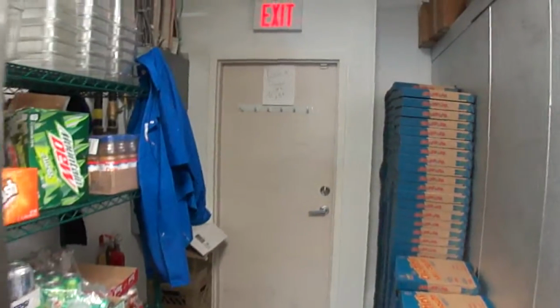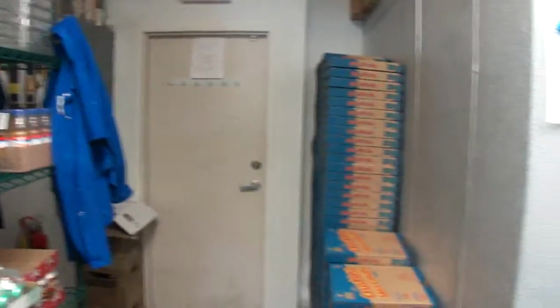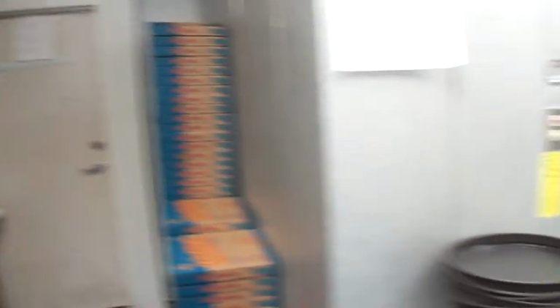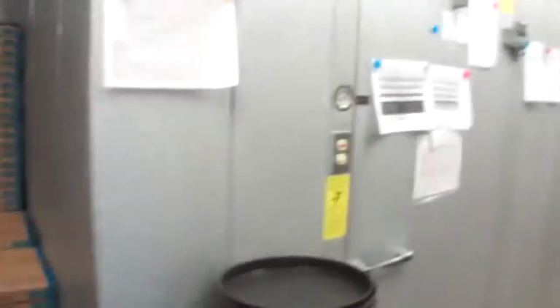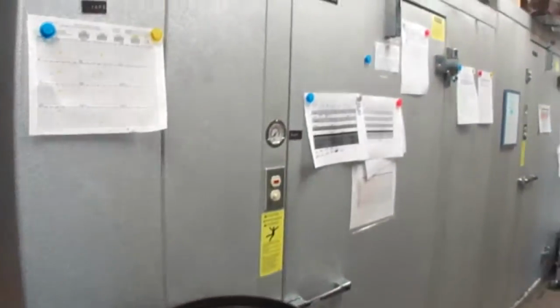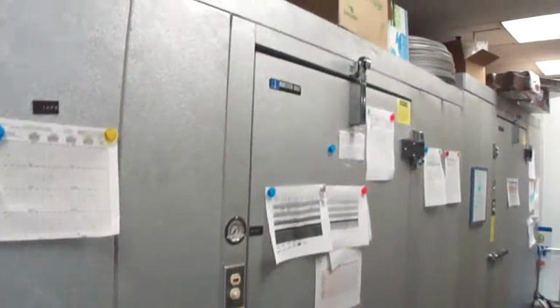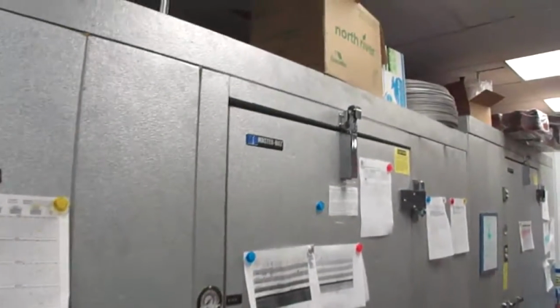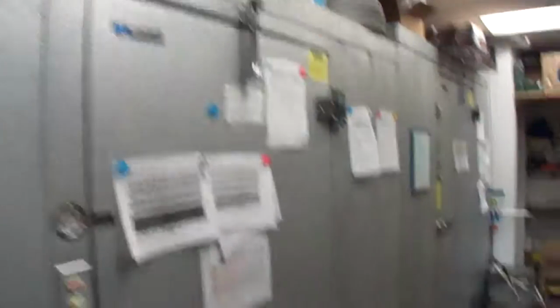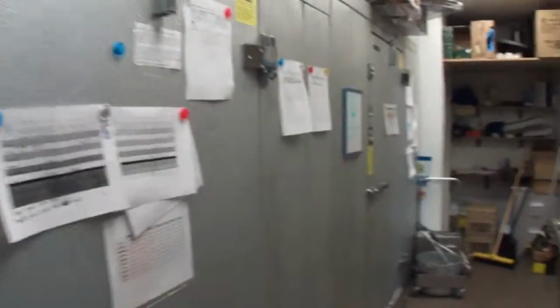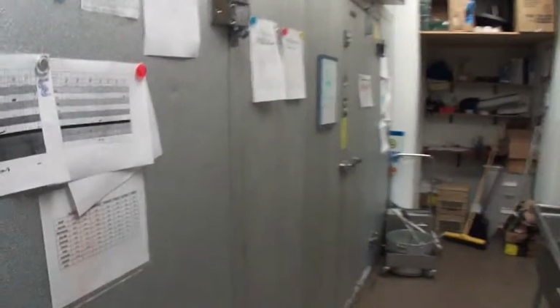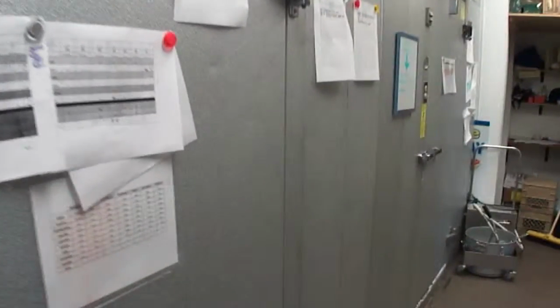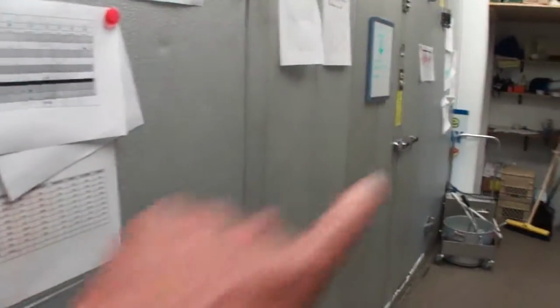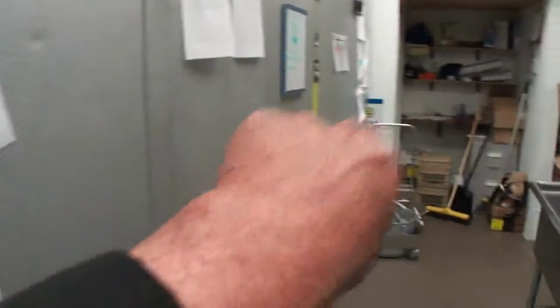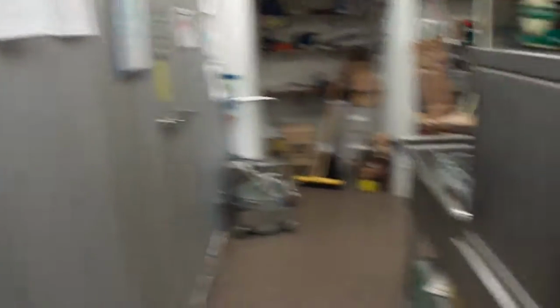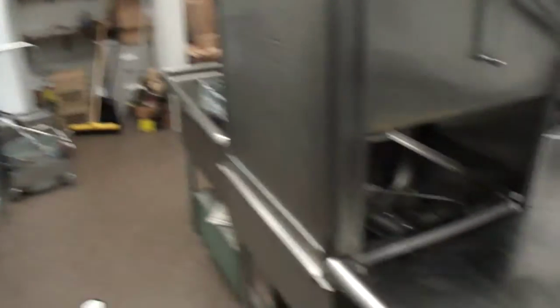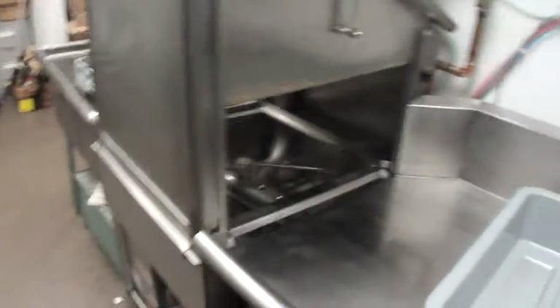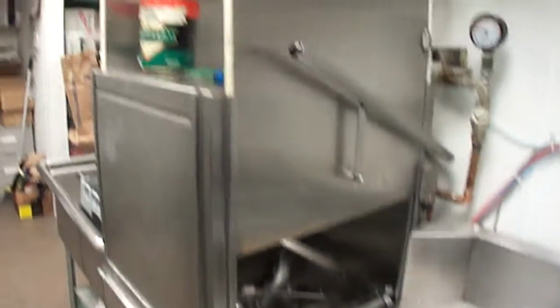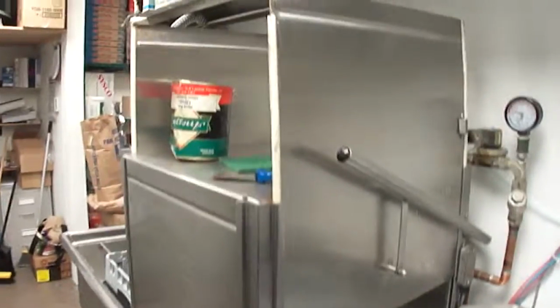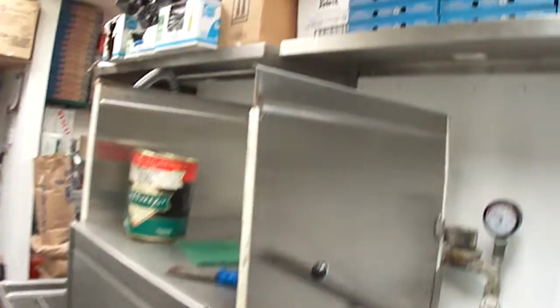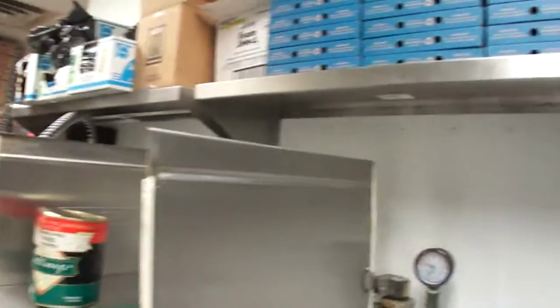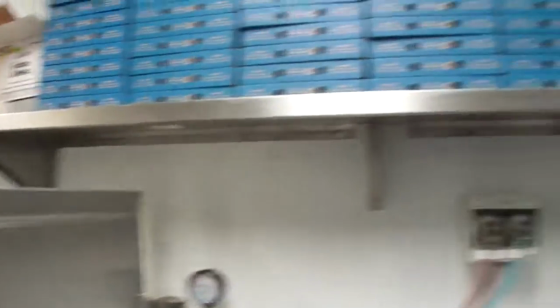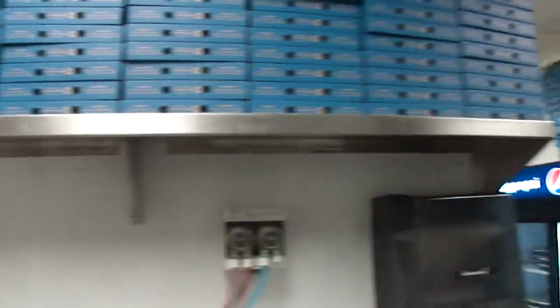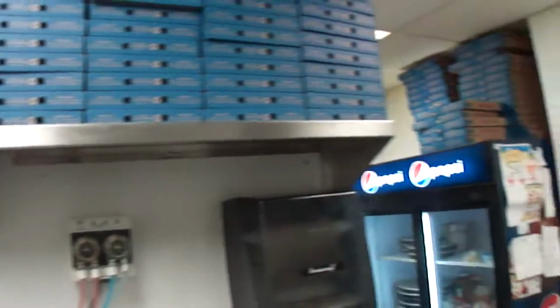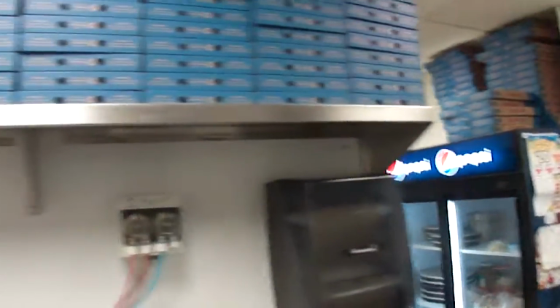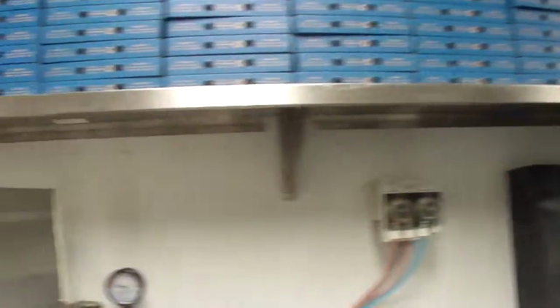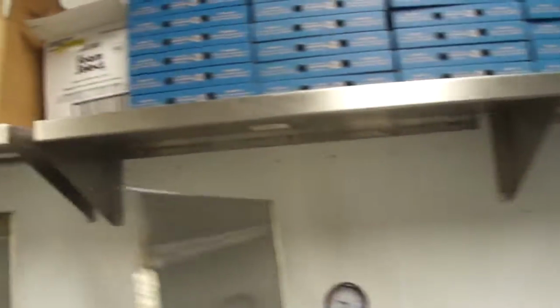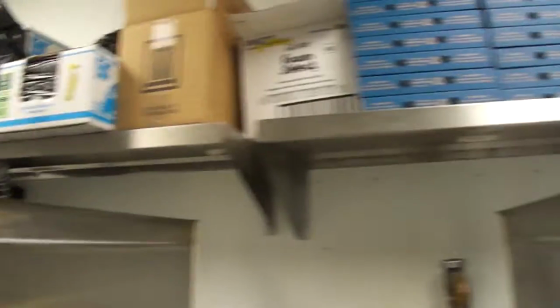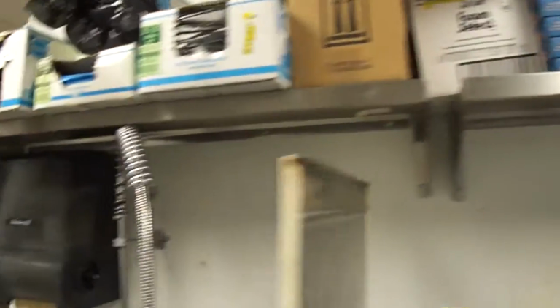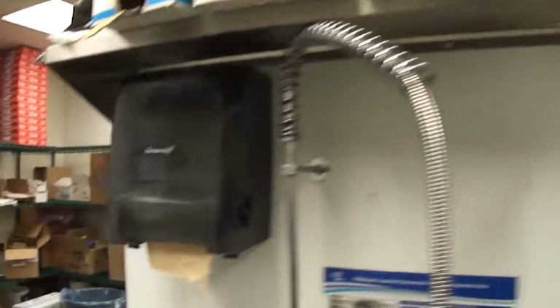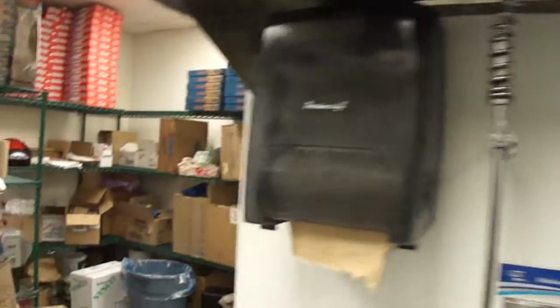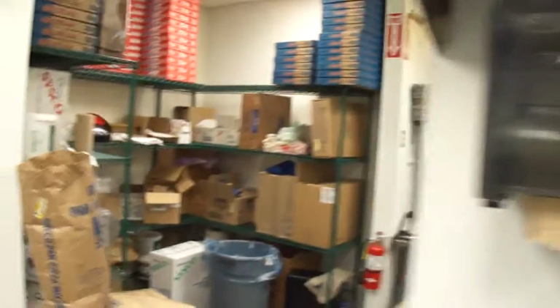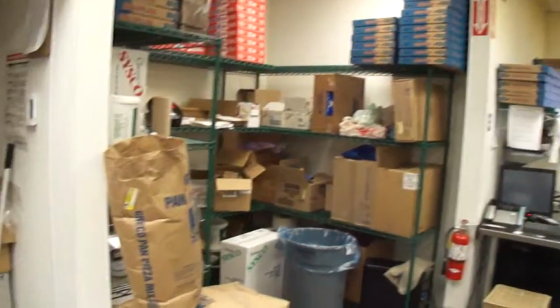Back entrance. Walk-in cooler. Freezer. That's the cooler, that's the freezer. Dishwasher. Stainless steel shelving. Storage area.